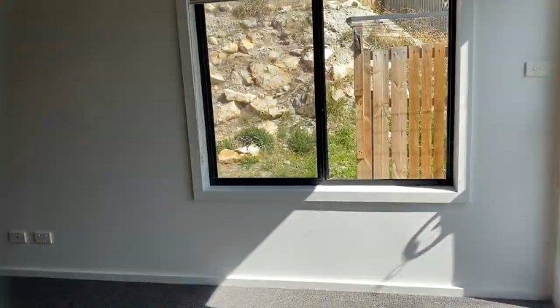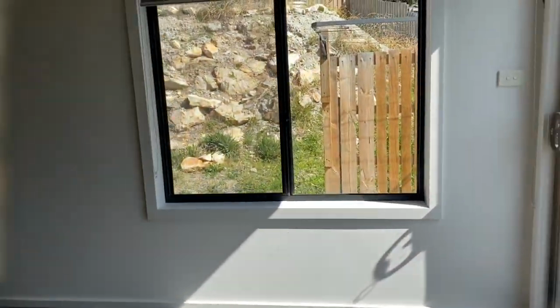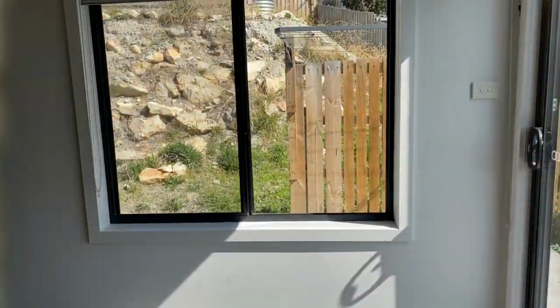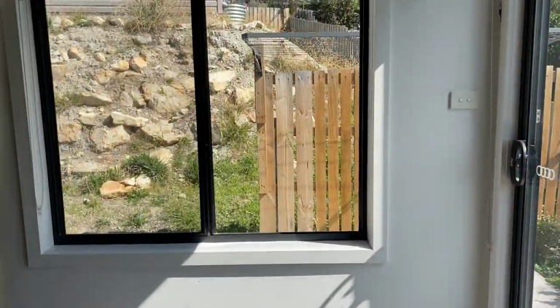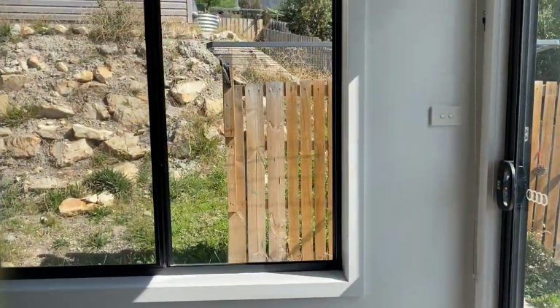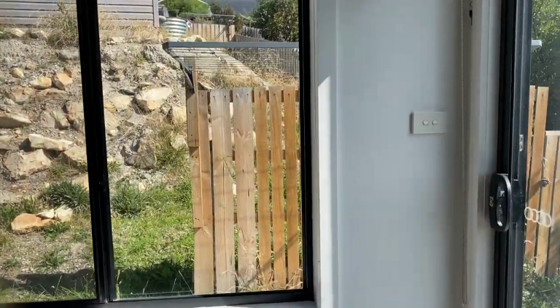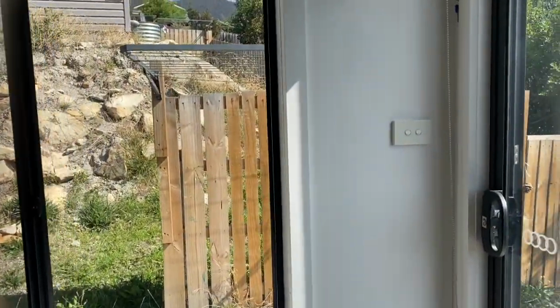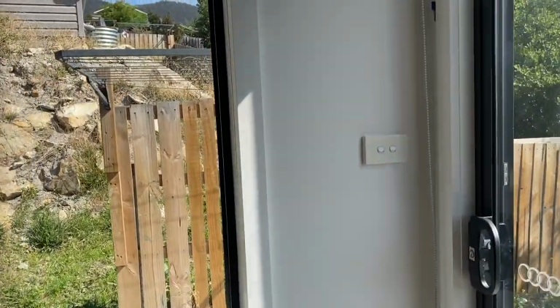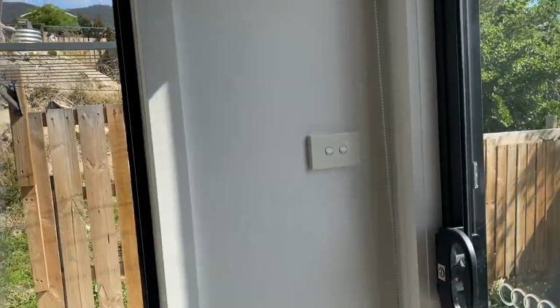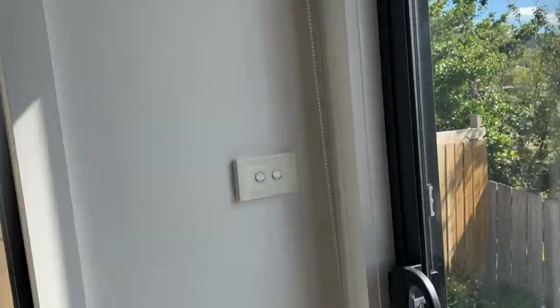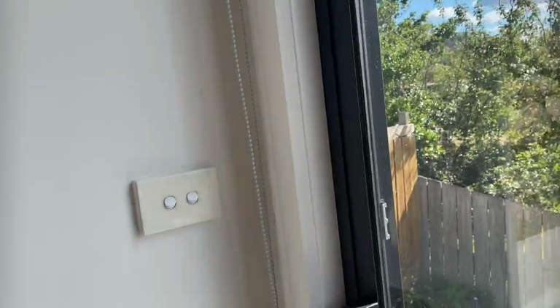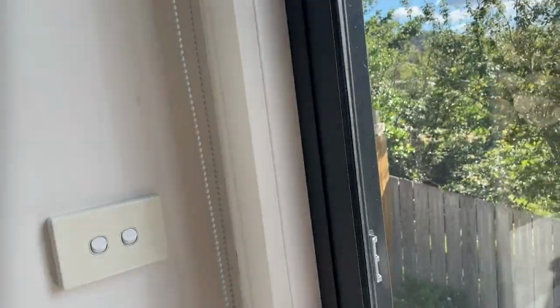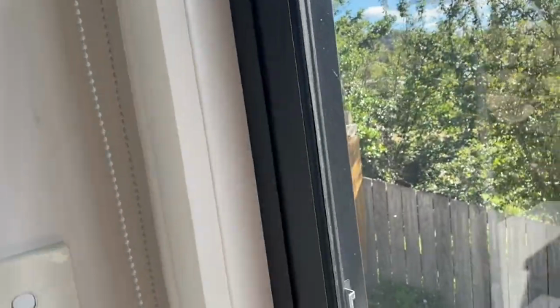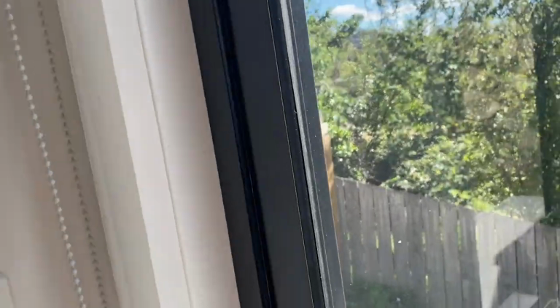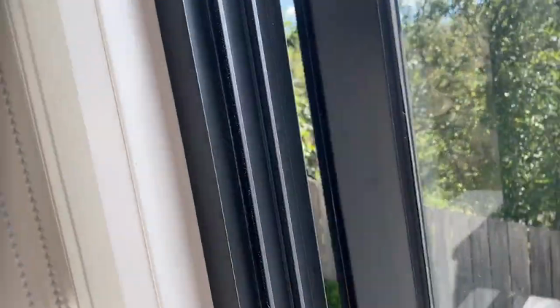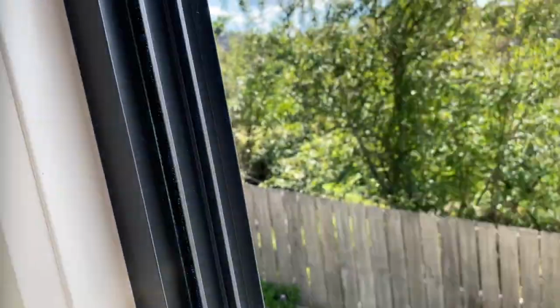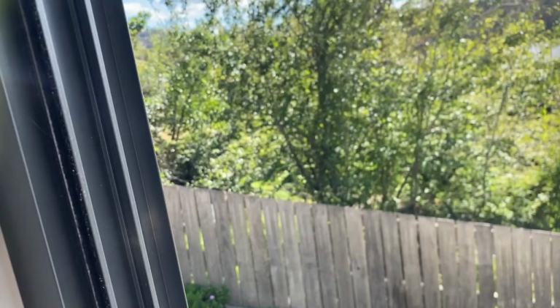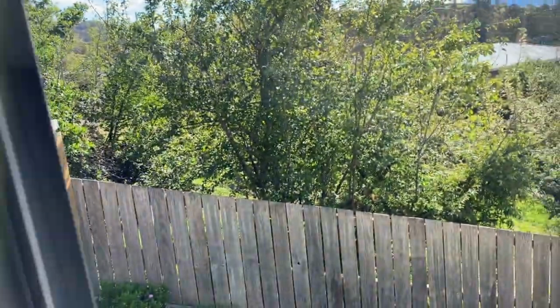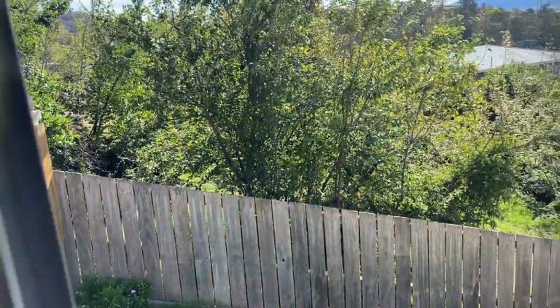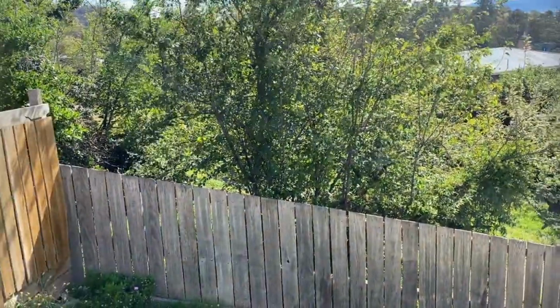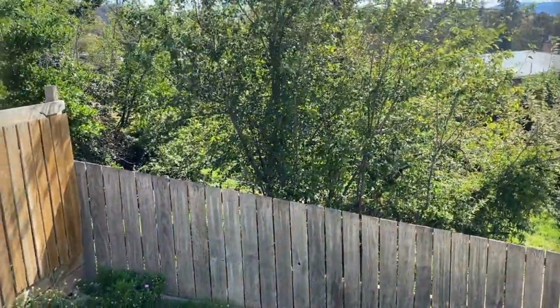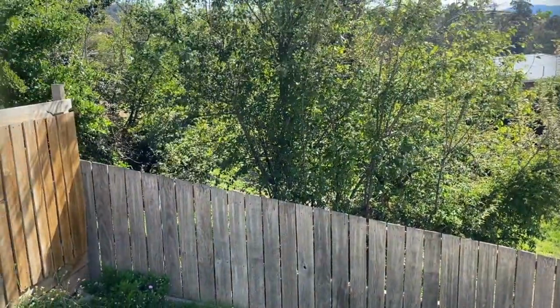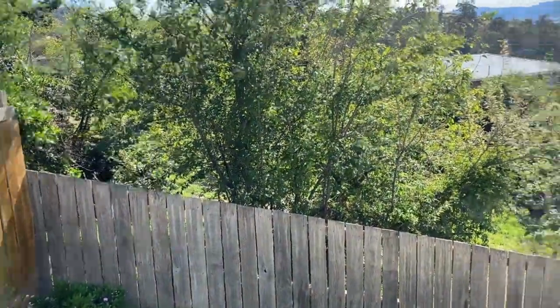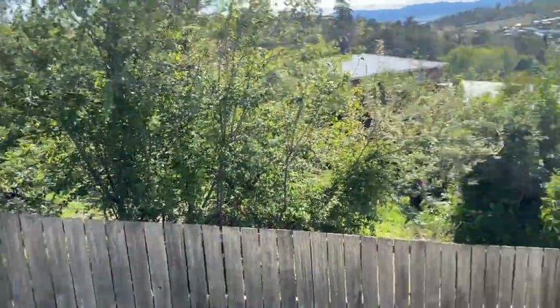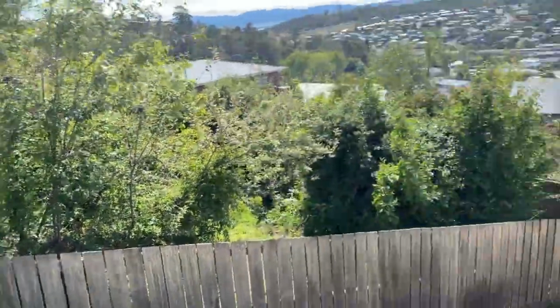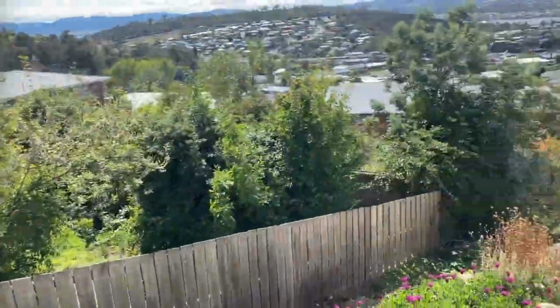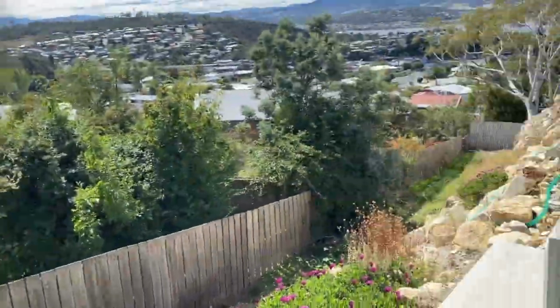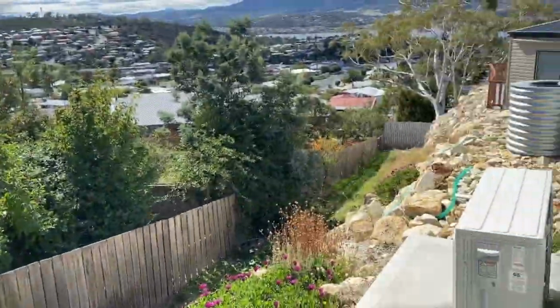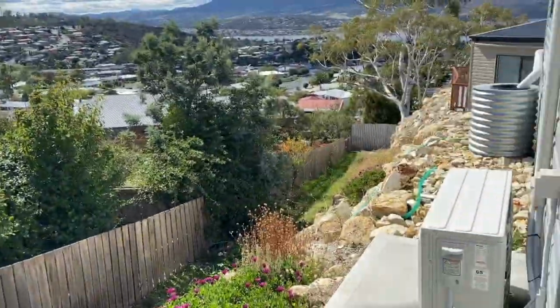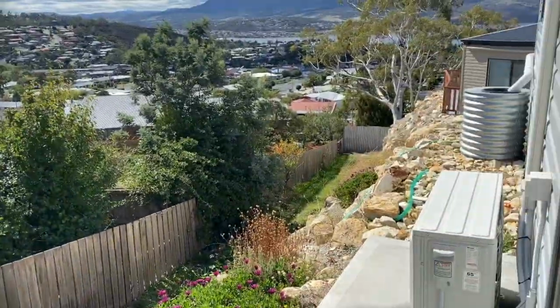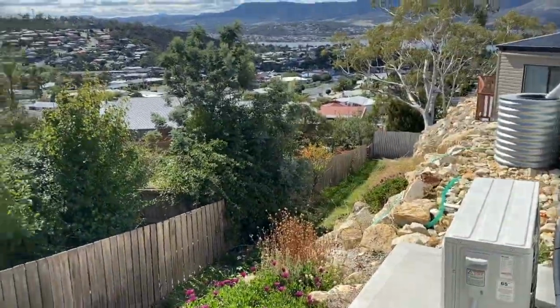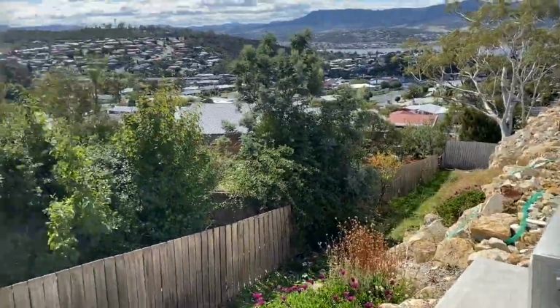And then when we go outside, we've got a small outdoor area.